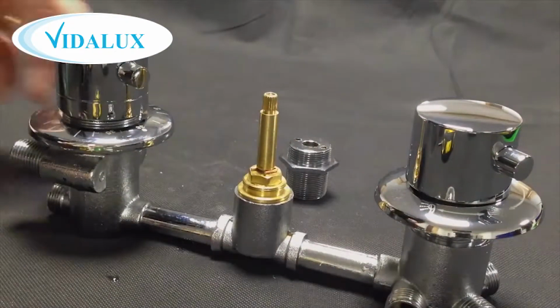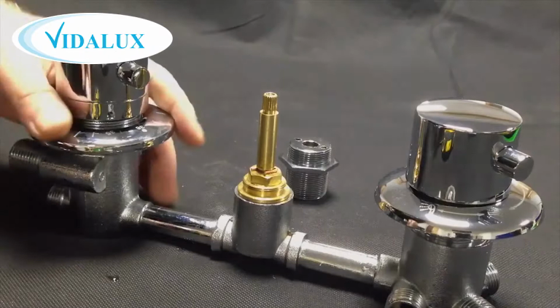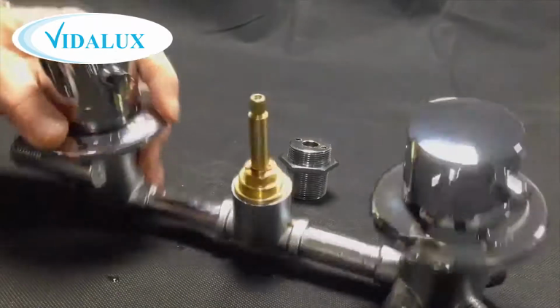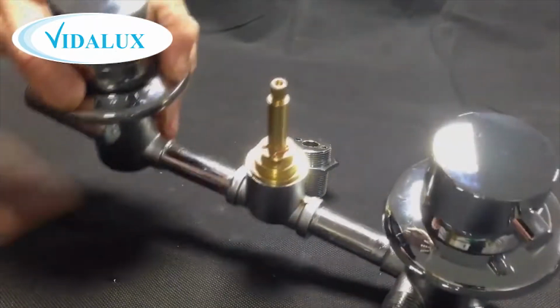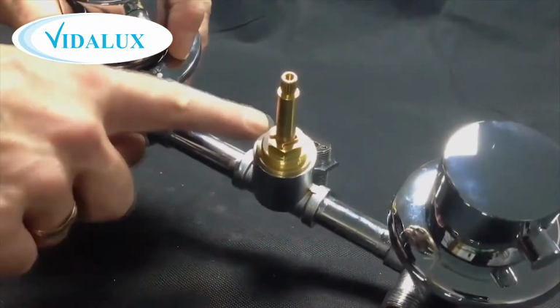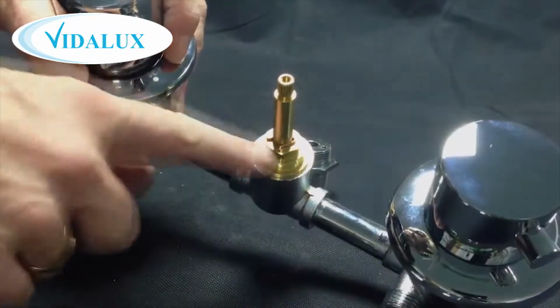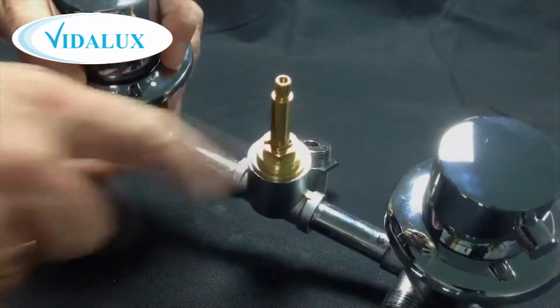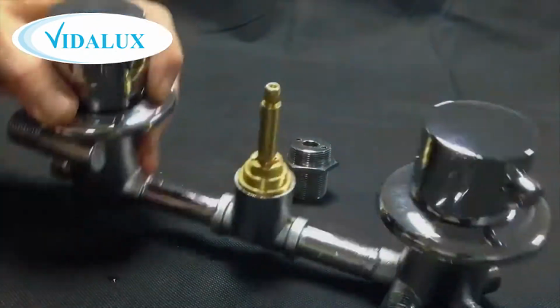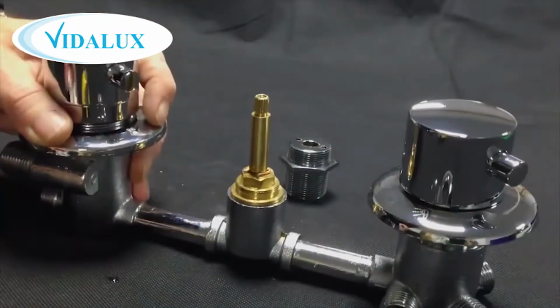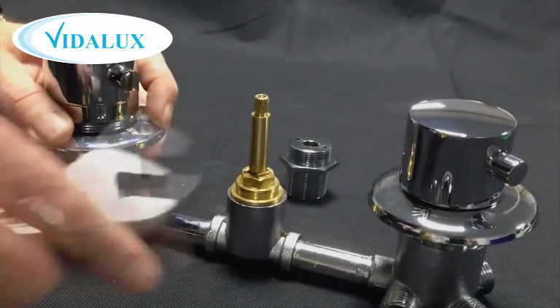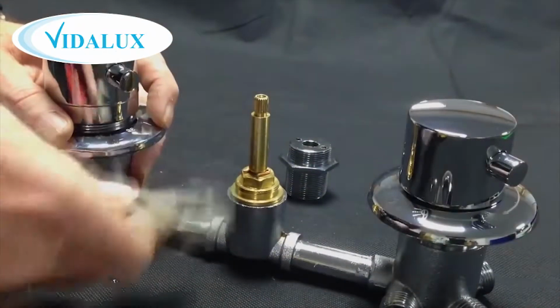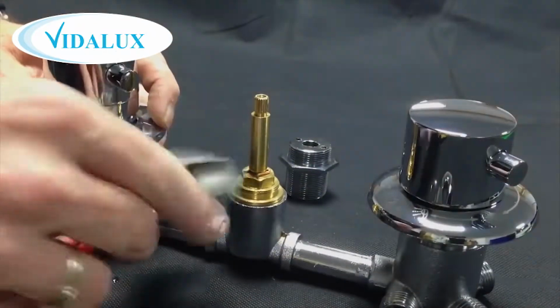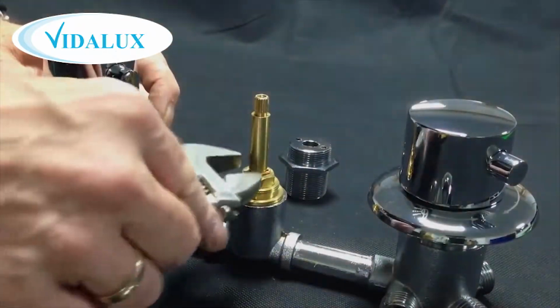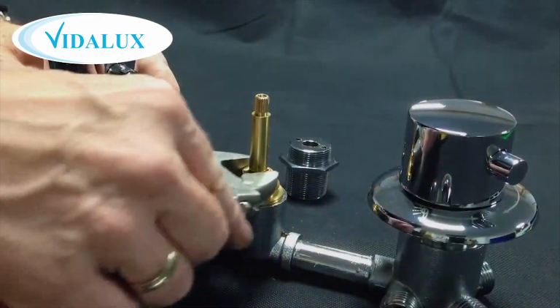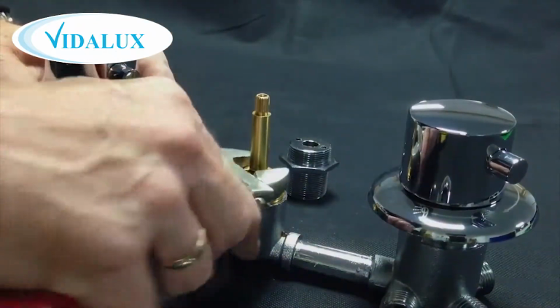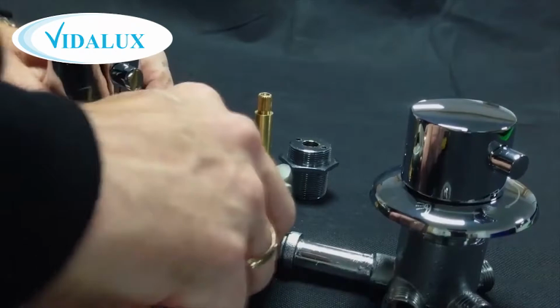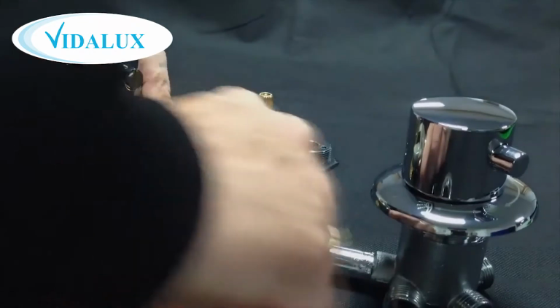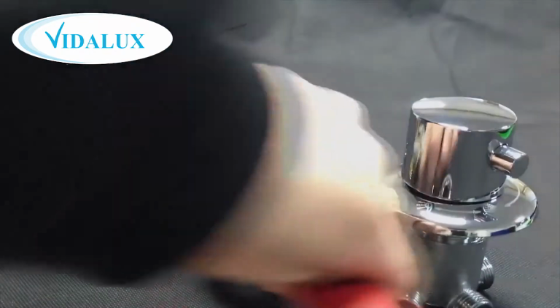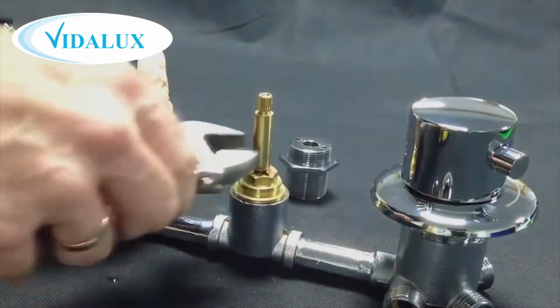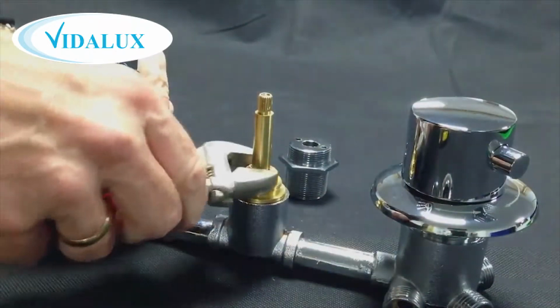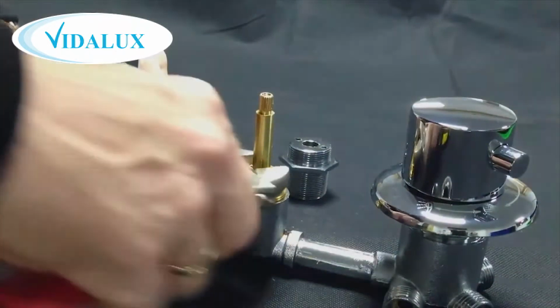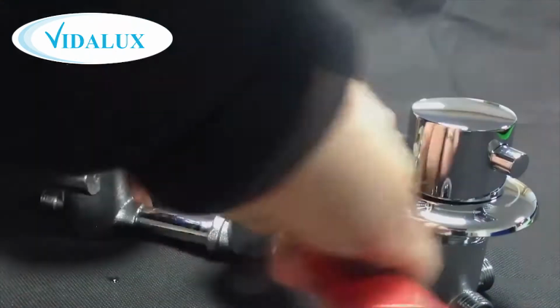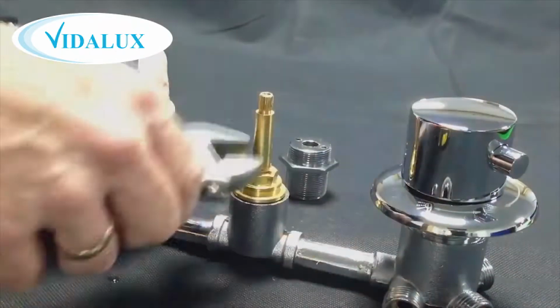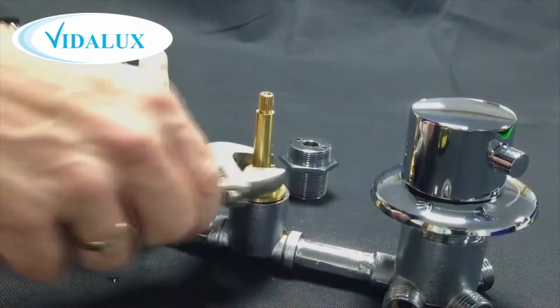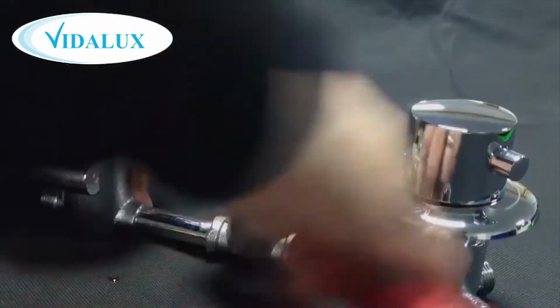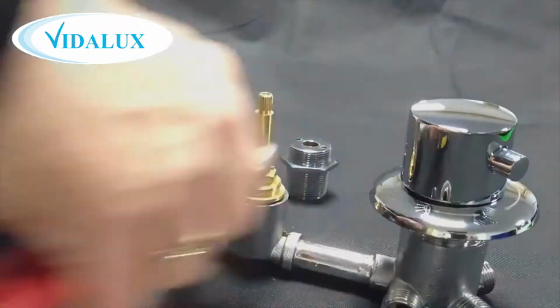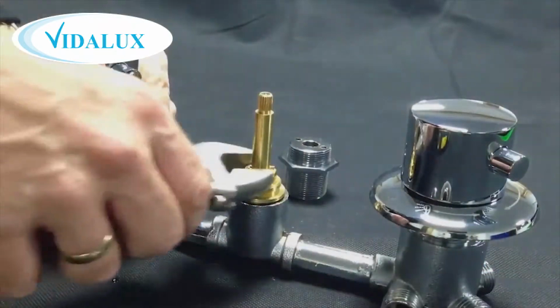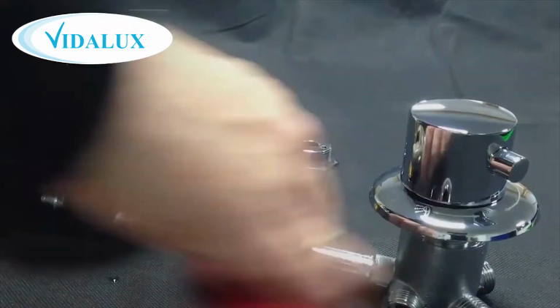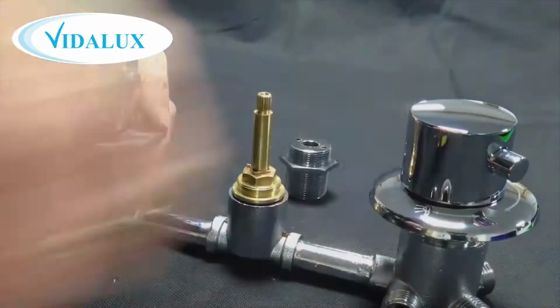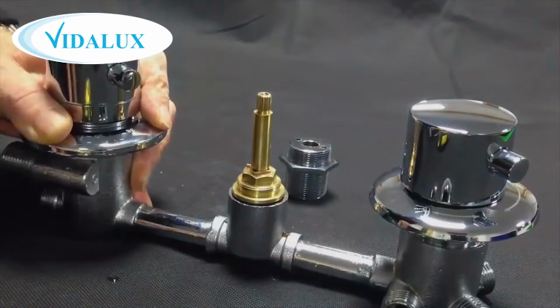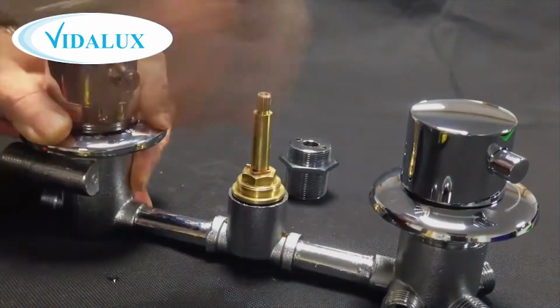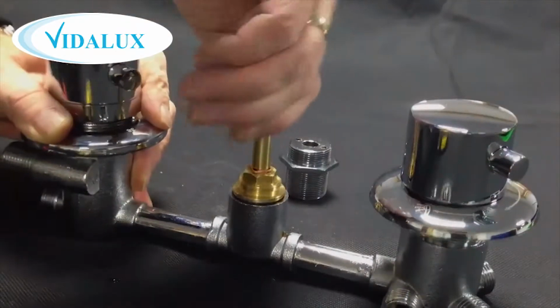On the top of the valve is a hex nut shape which we can use a spanner or wrench to simply loosen and then remove completely the on-off valve.